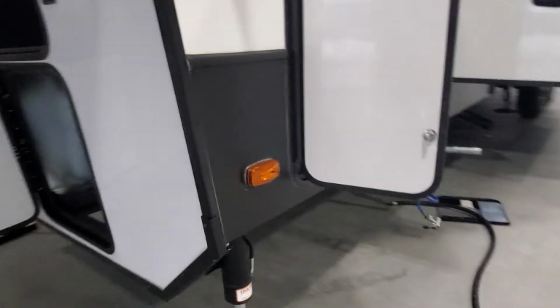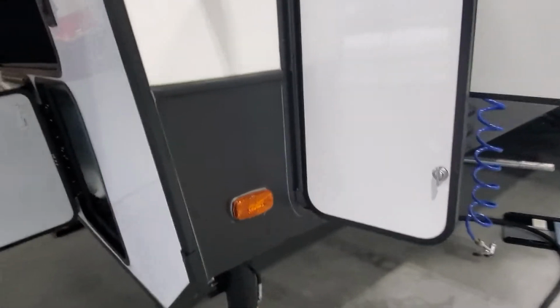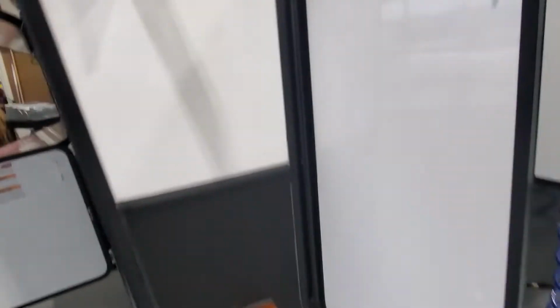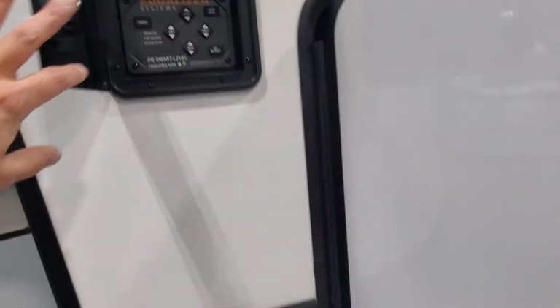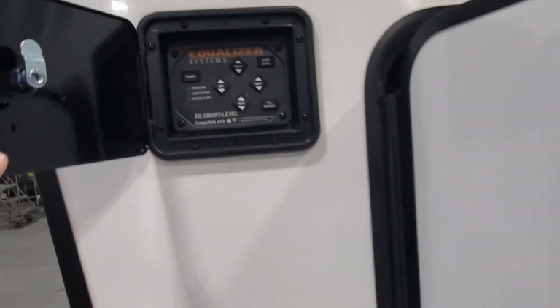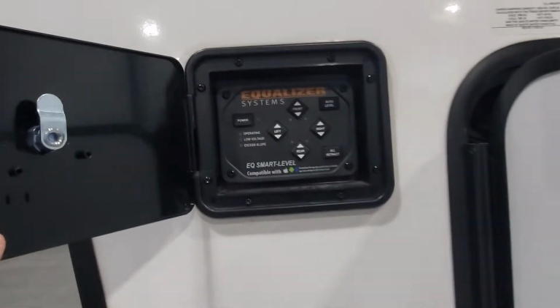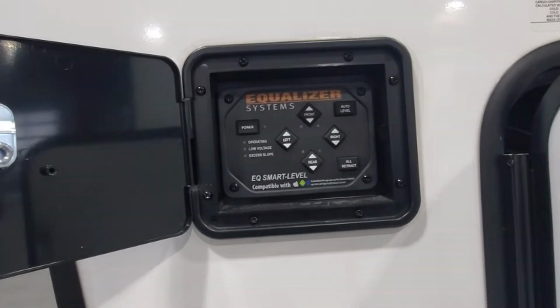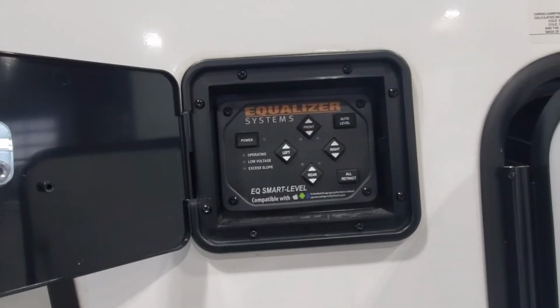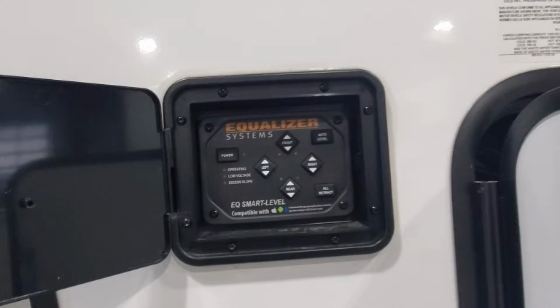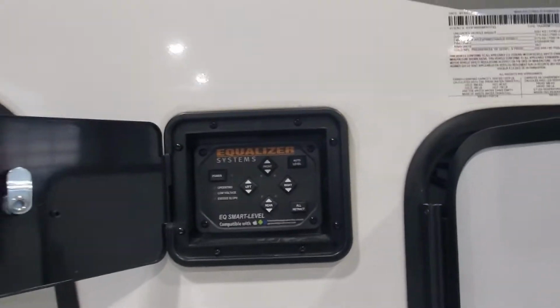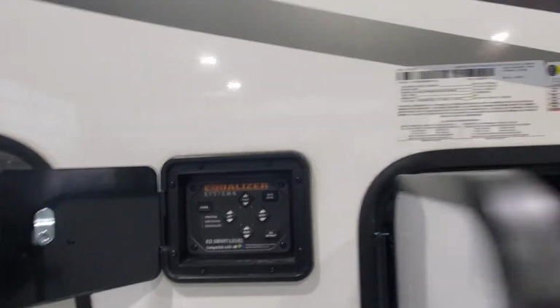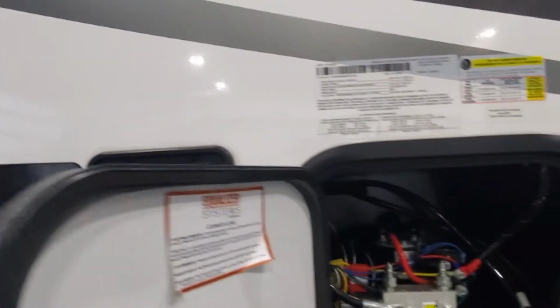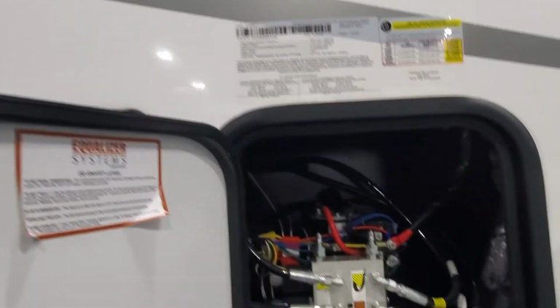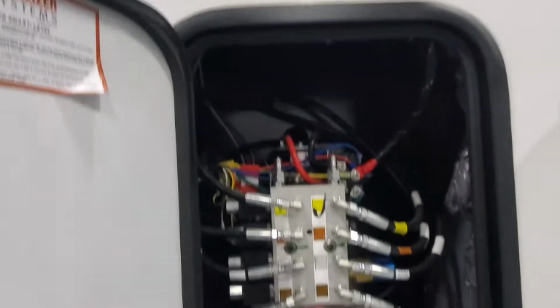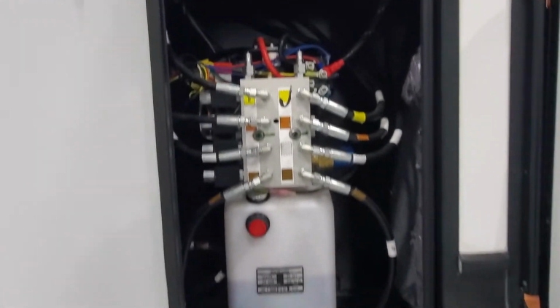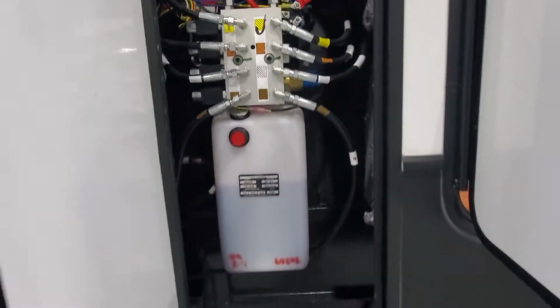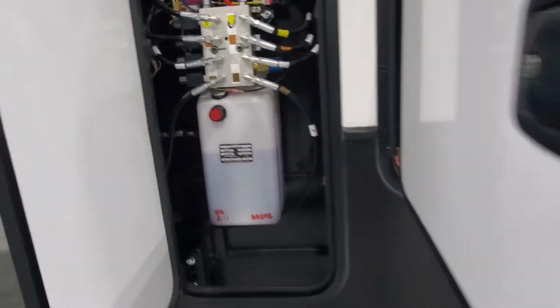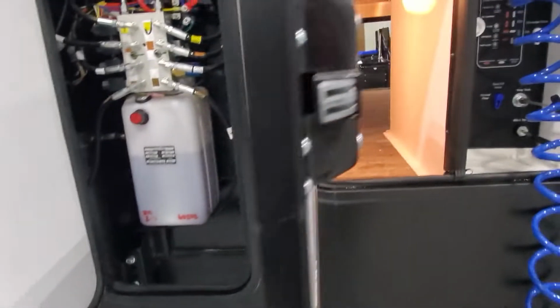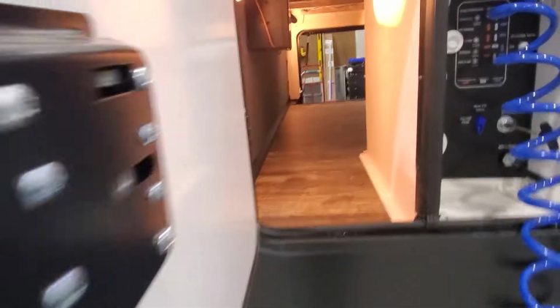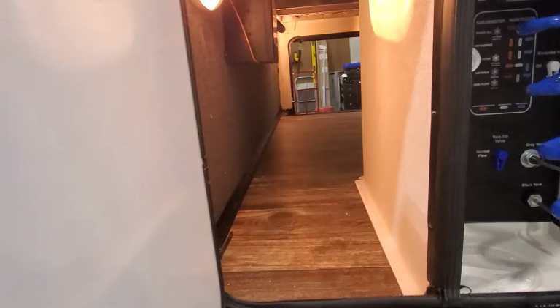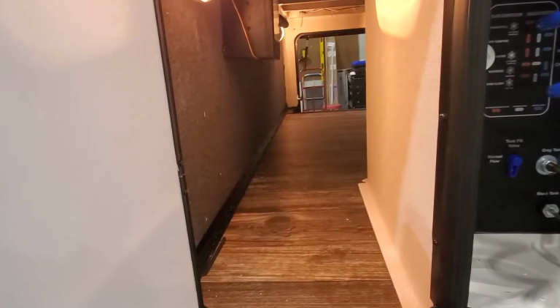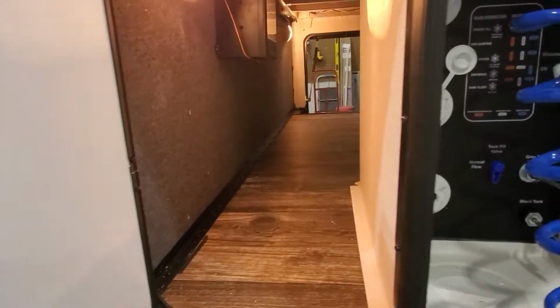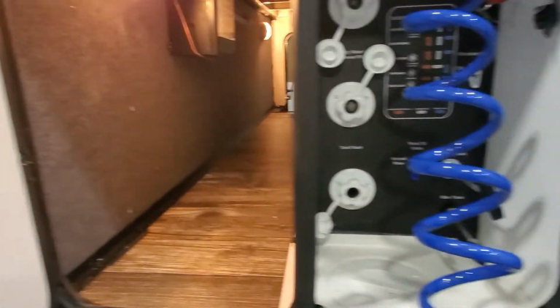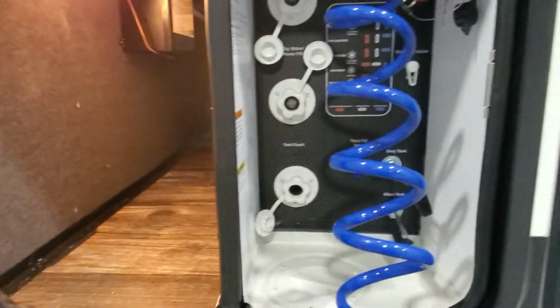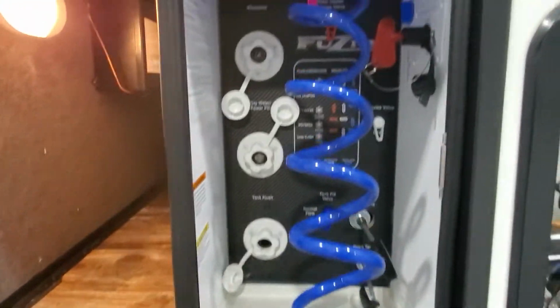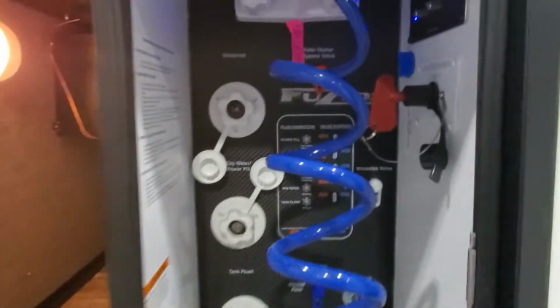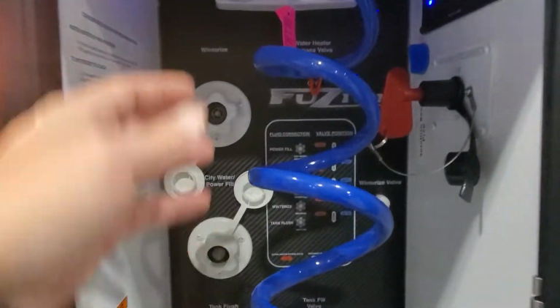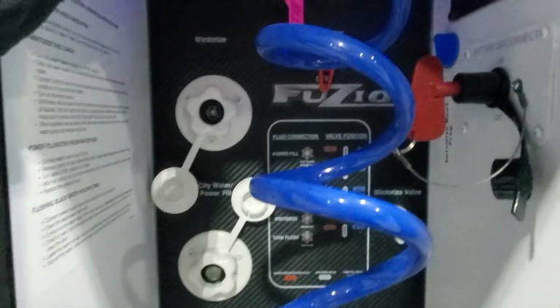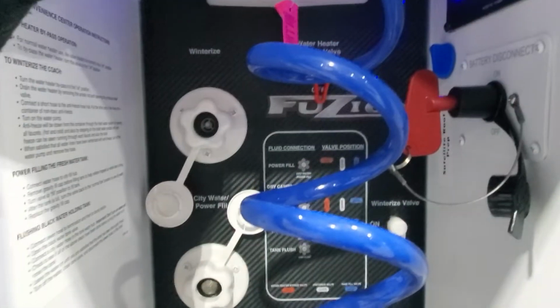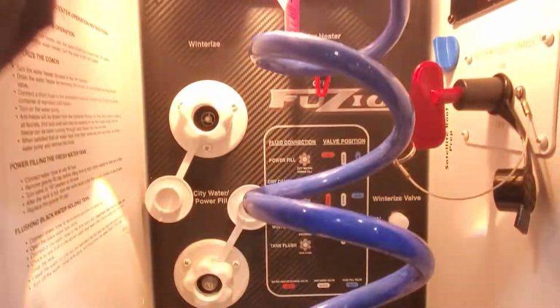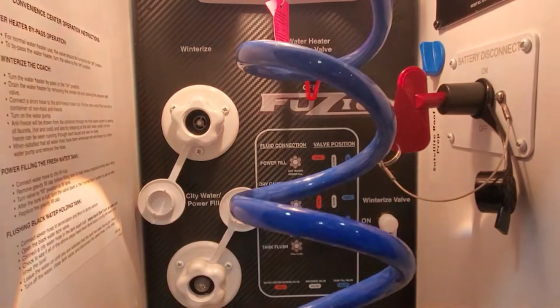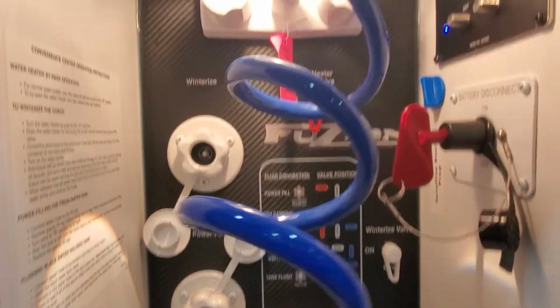You've got the equalizer auto leveling system right there. I'll send you some more instructions on how to utilize that, access to your hydraulics, pass-through storage, and this little compartment is going to have all of the hookups that you need.